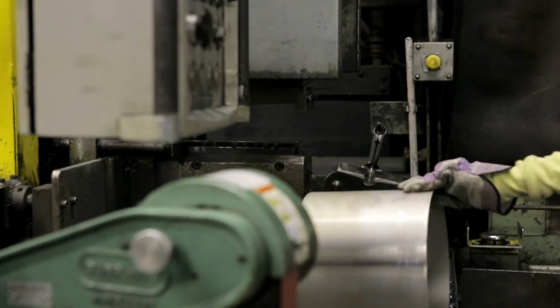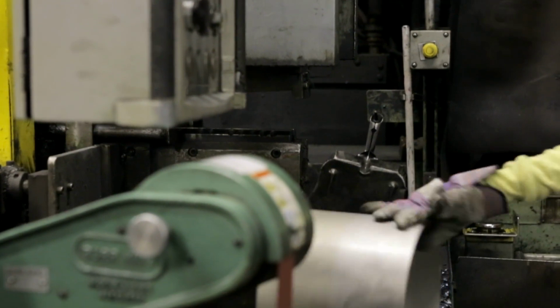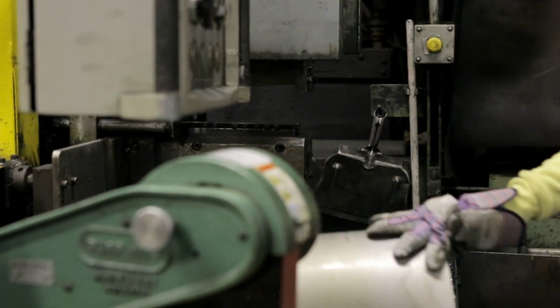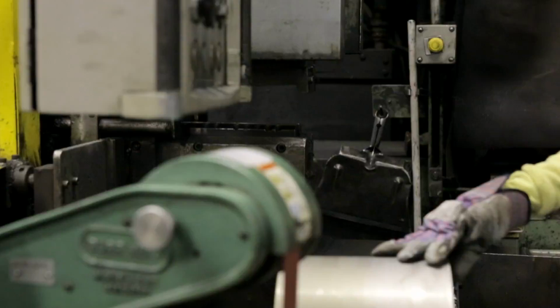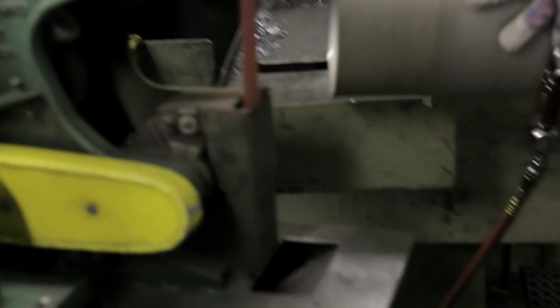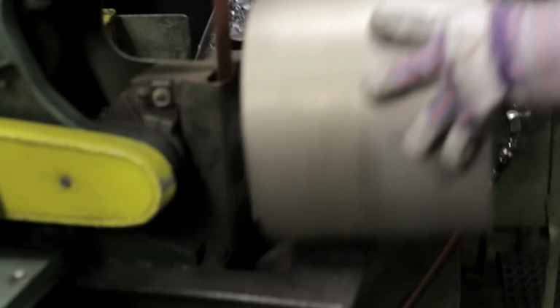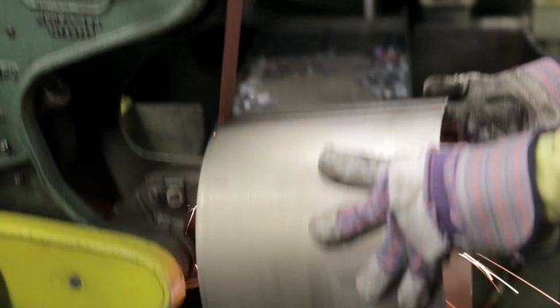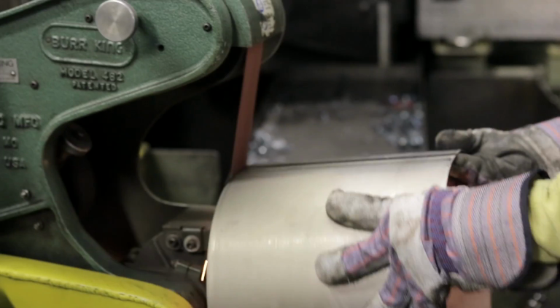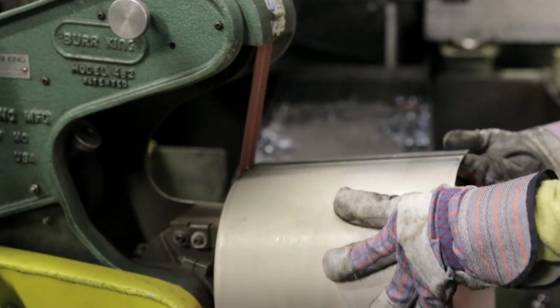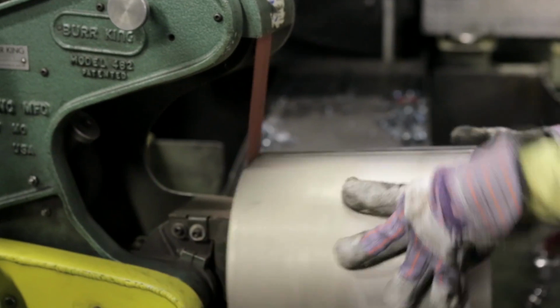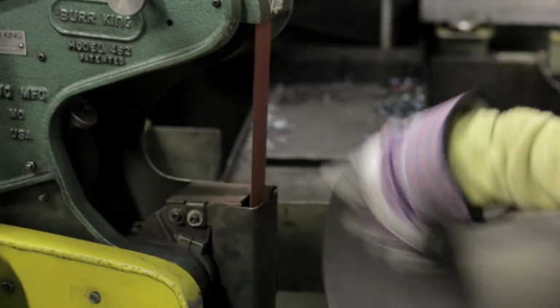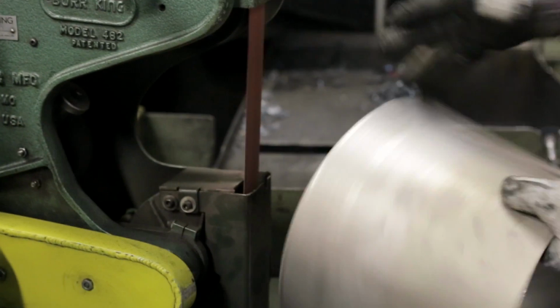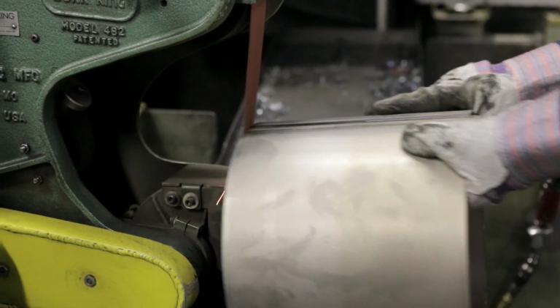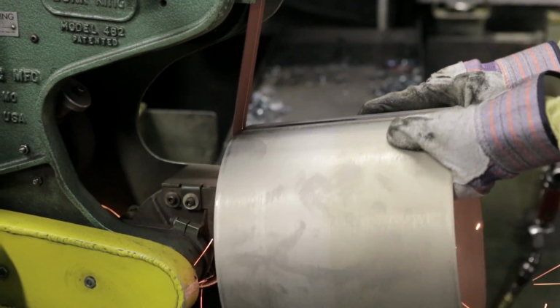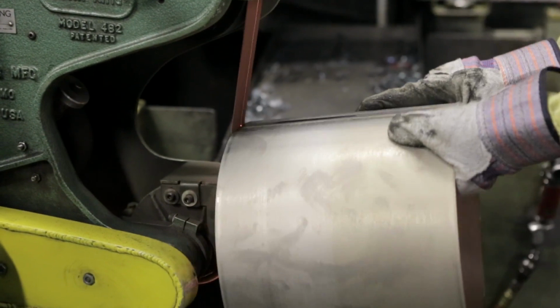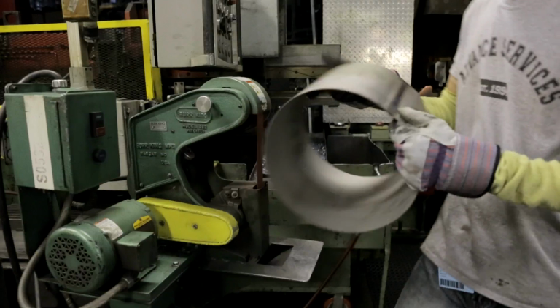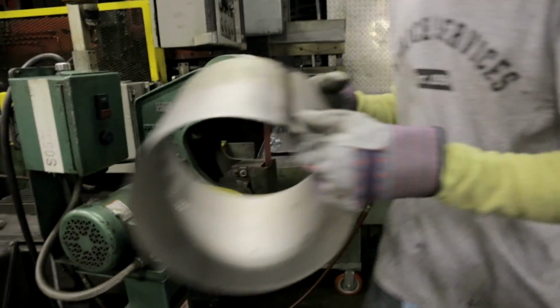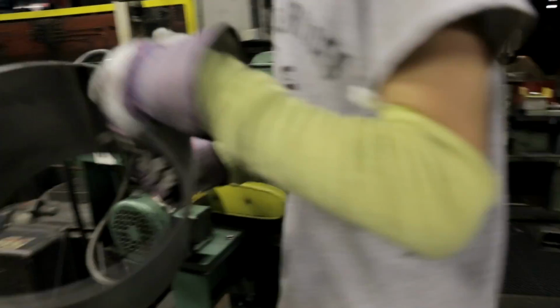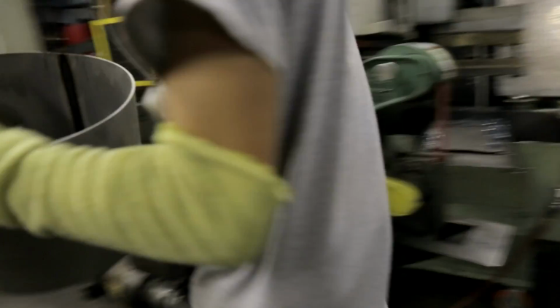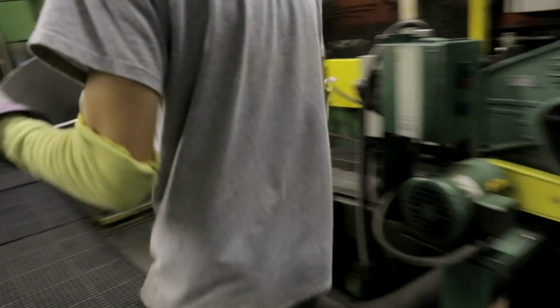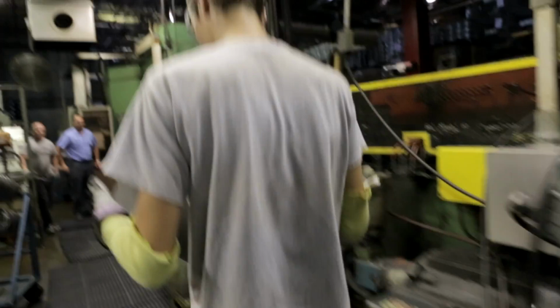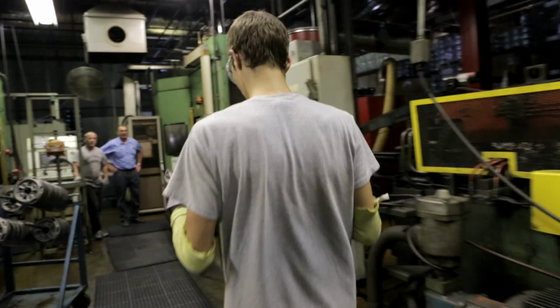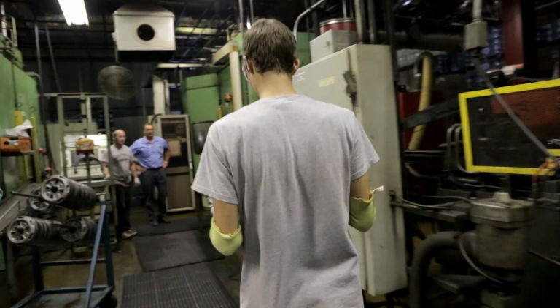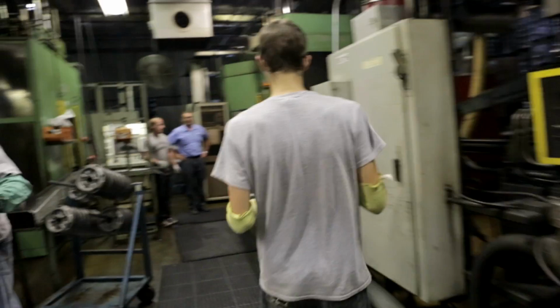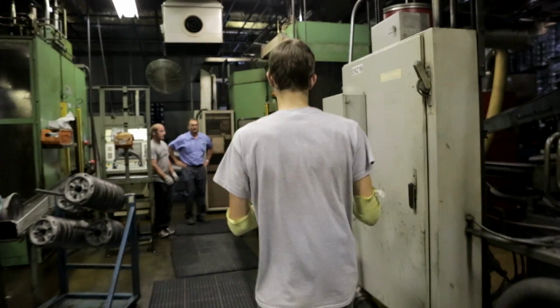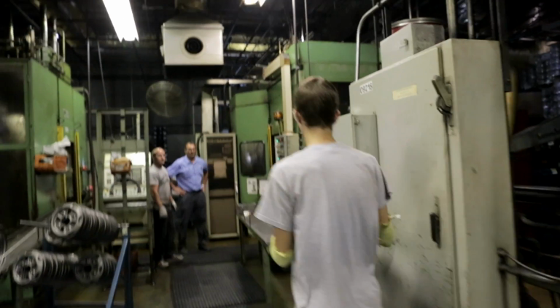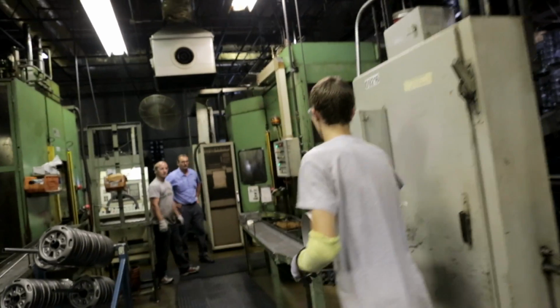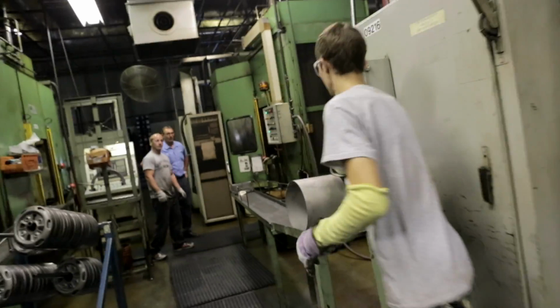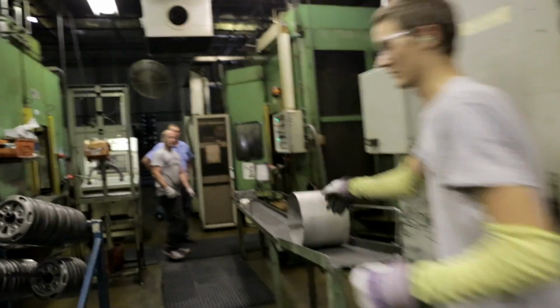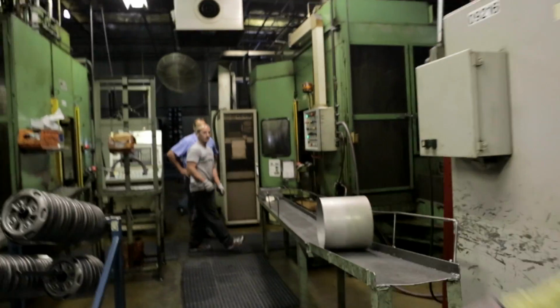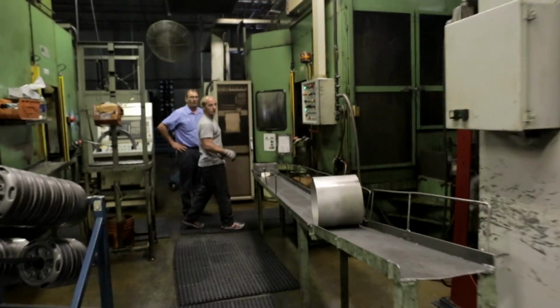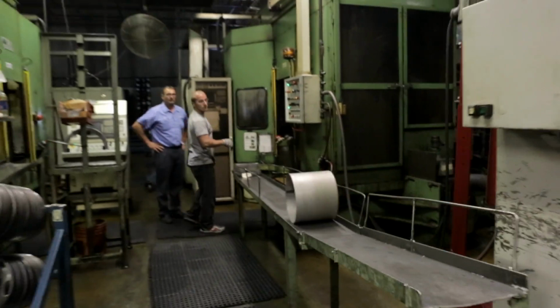We produce about 6,000 wheels per day on three shifts. We have the capabilities of making 10,000 wheels per day.